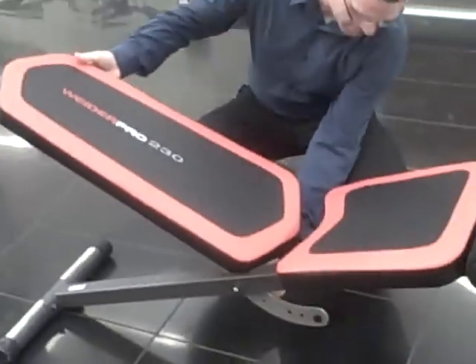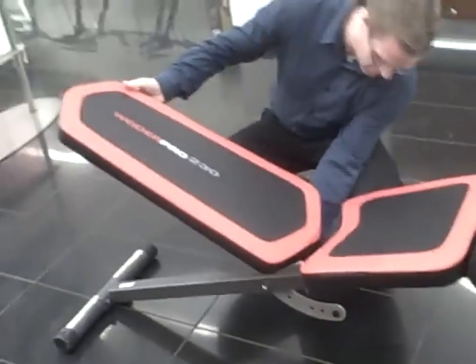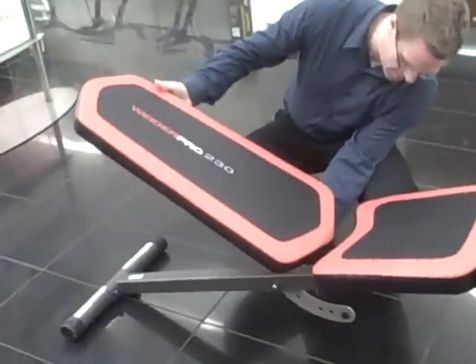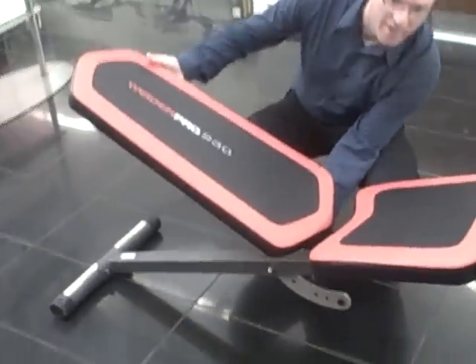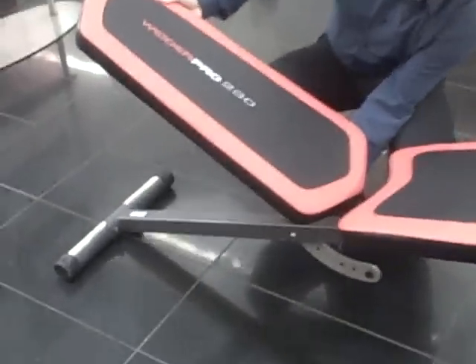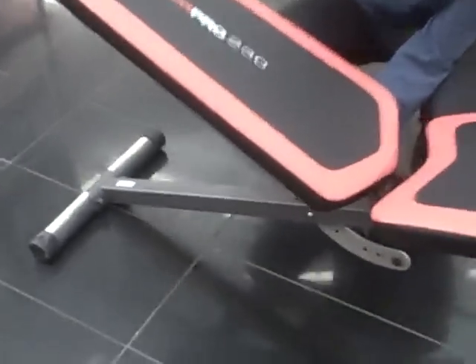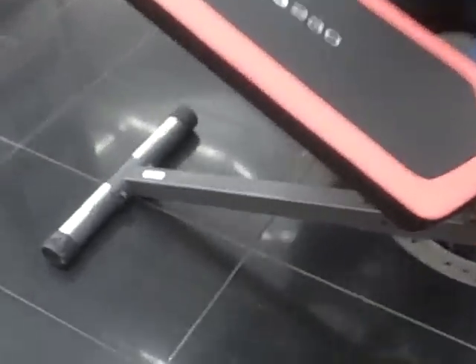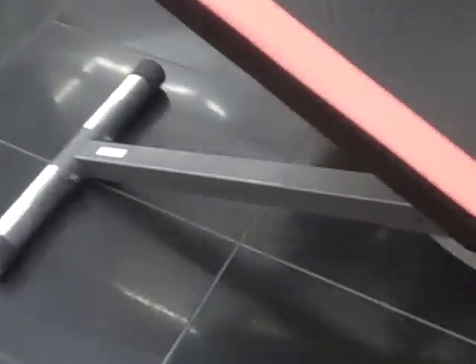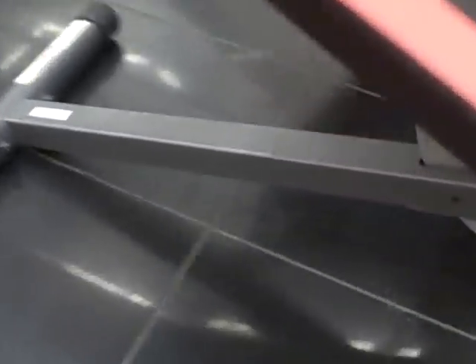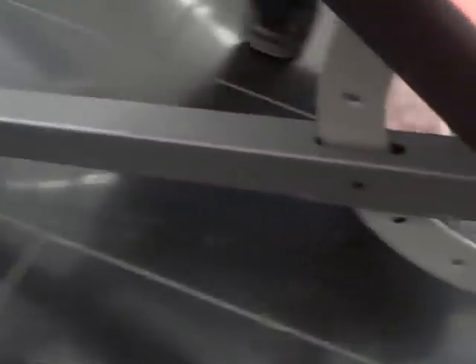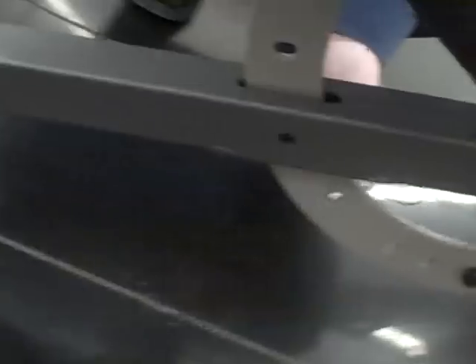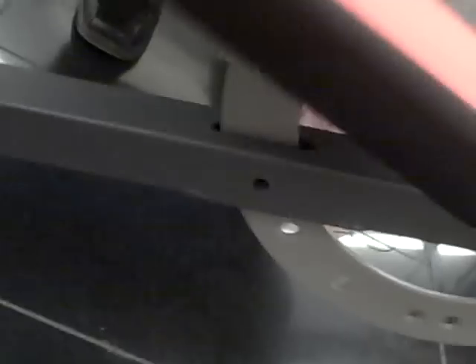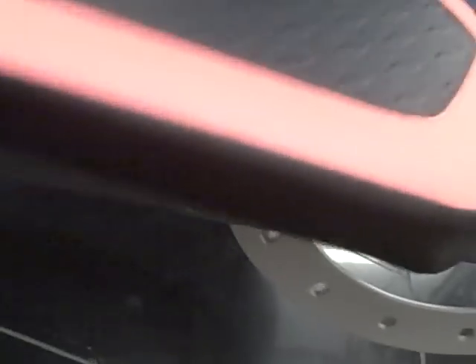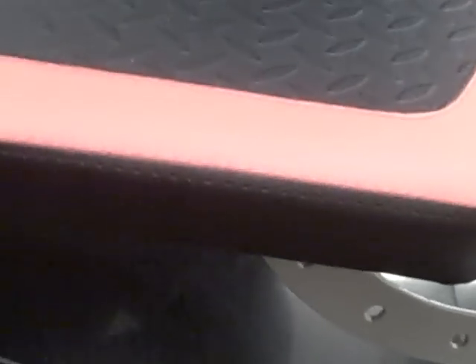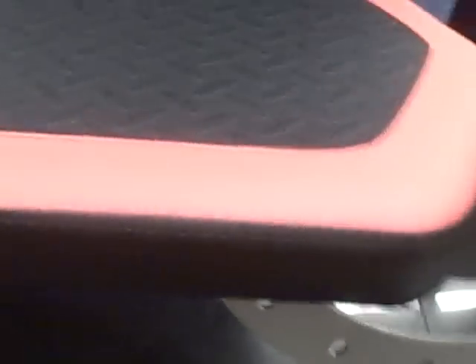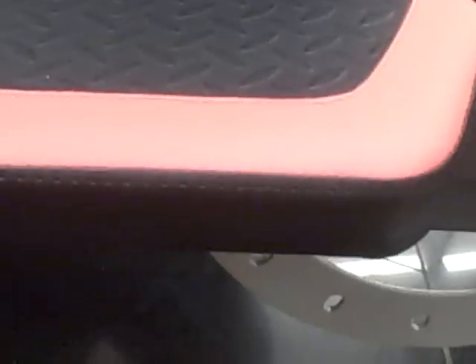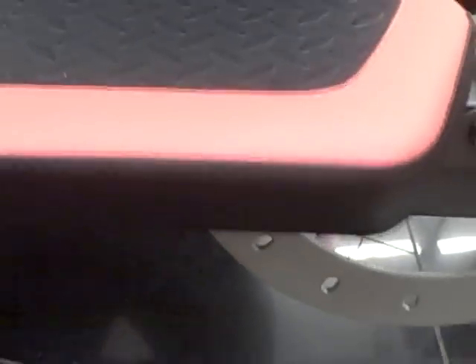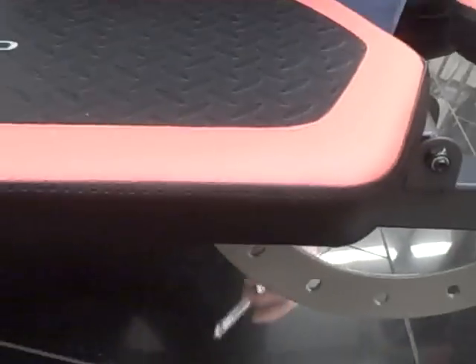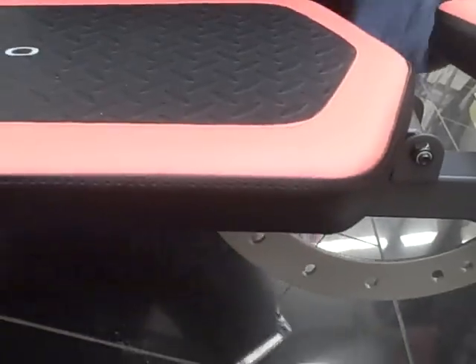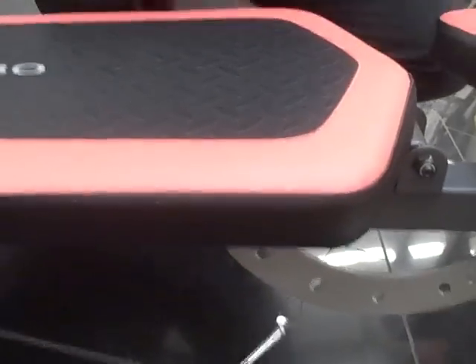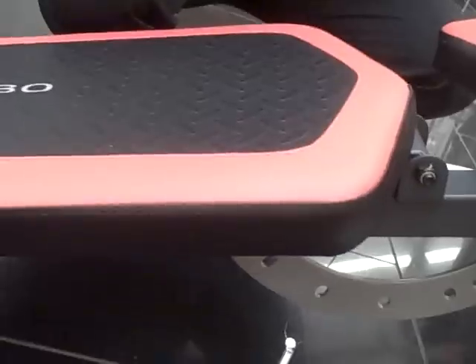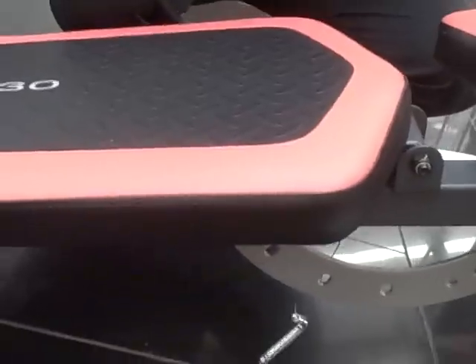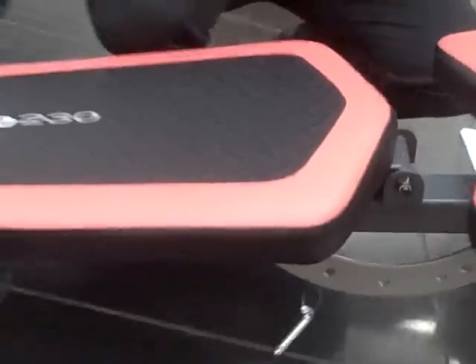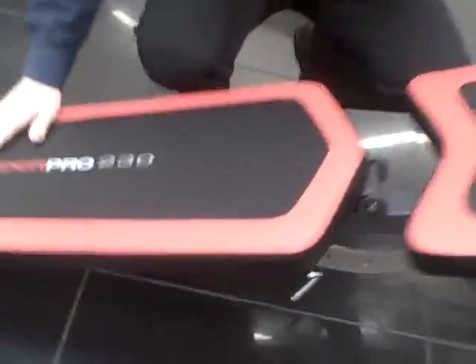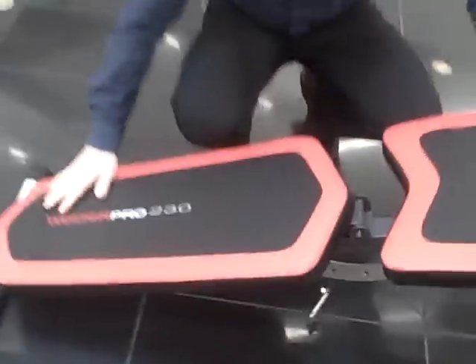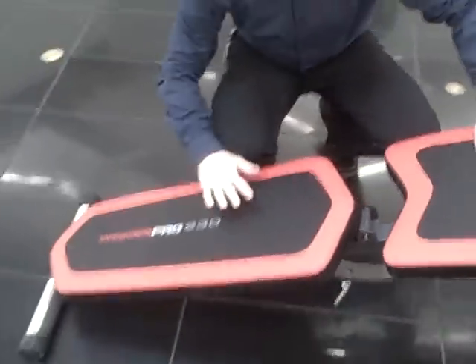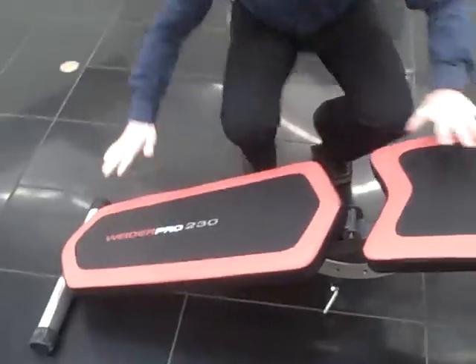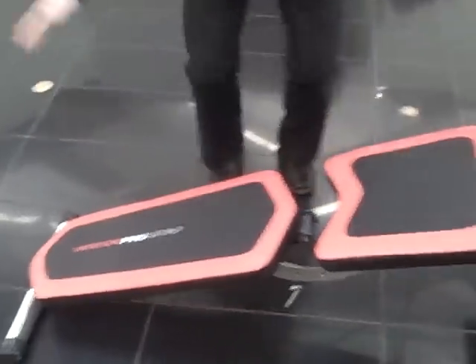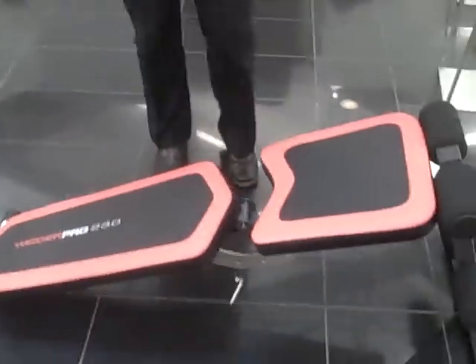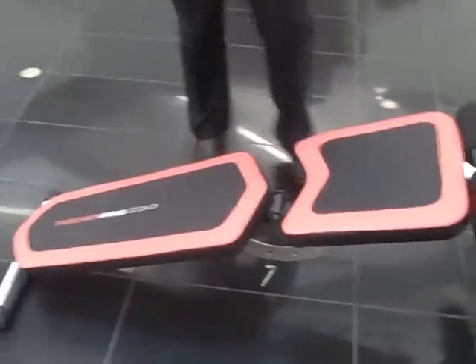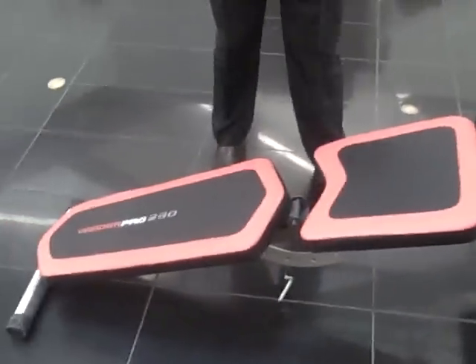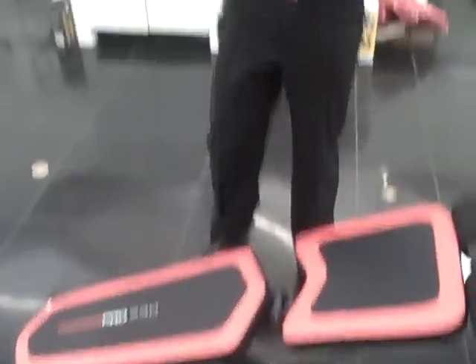All you need to do is just pop out the little lever there at the bottom and fold it down to the bottom there. And there you go — there's your flat bench and your flat surface for doing all of your exercises.